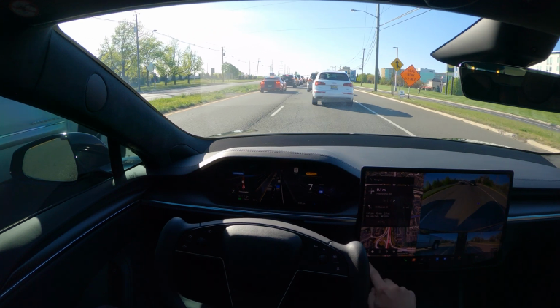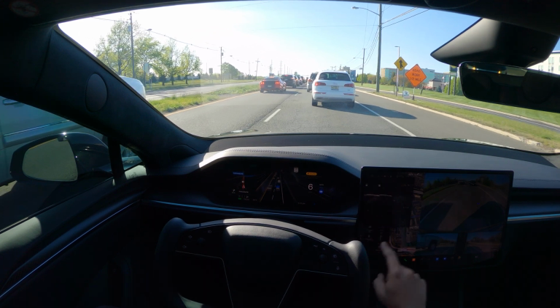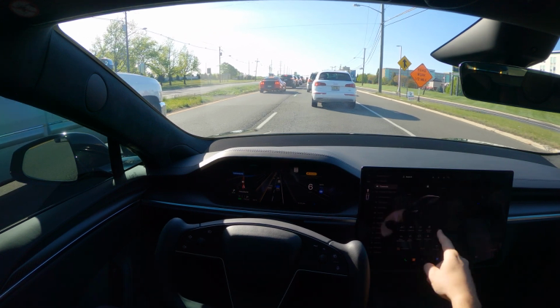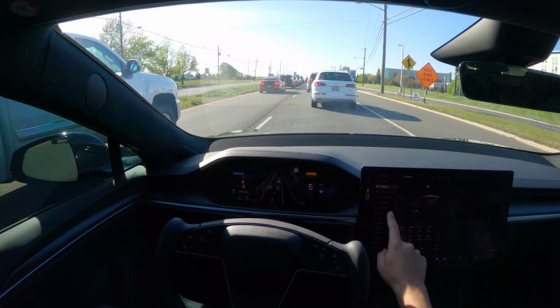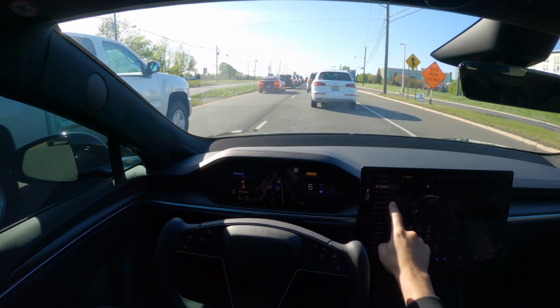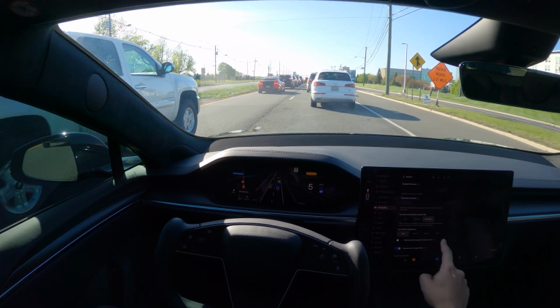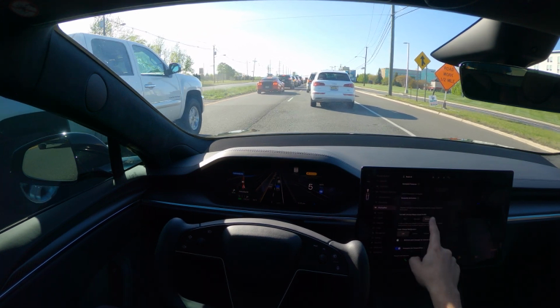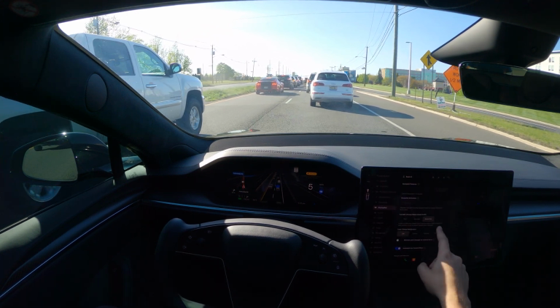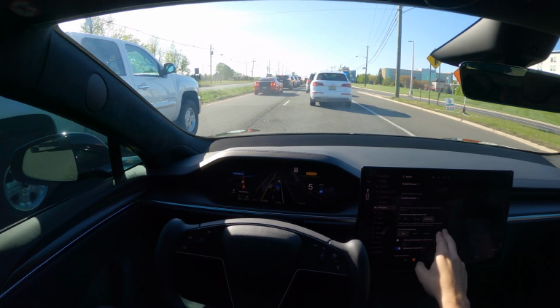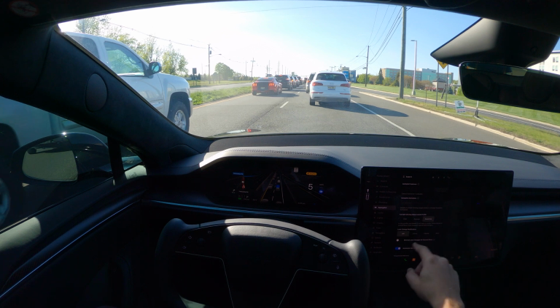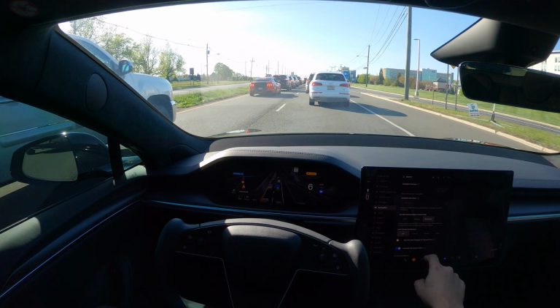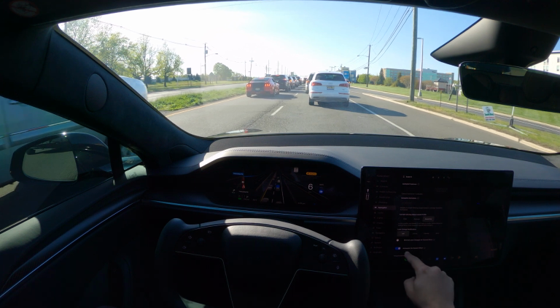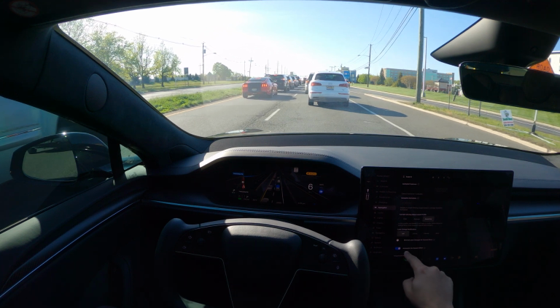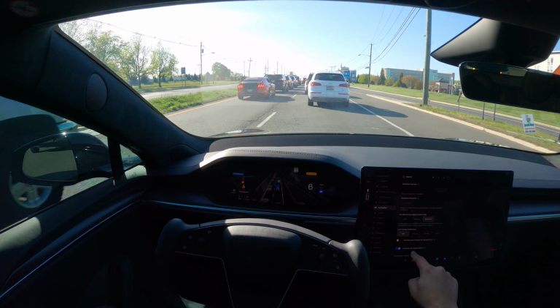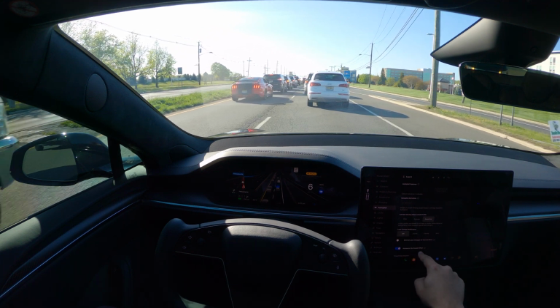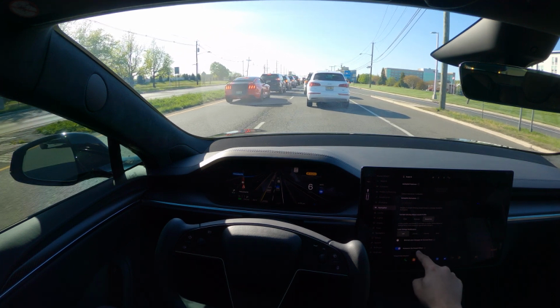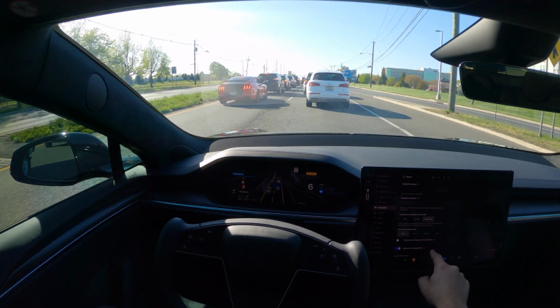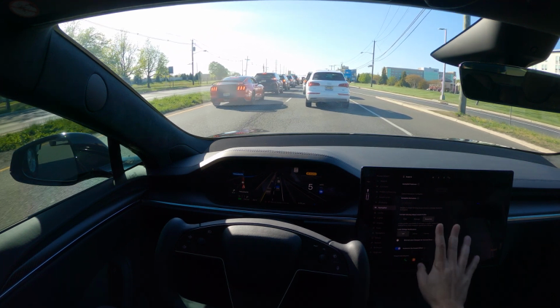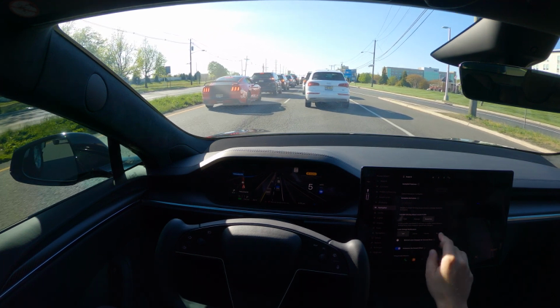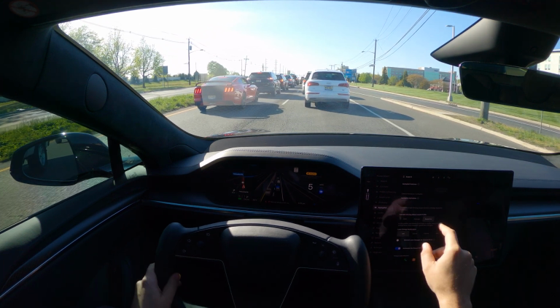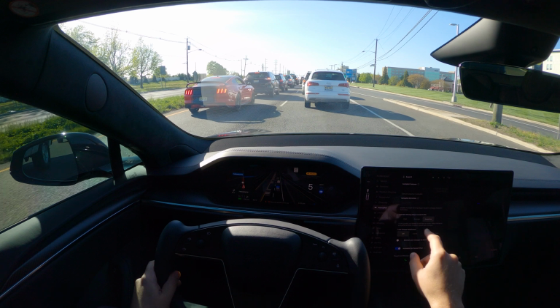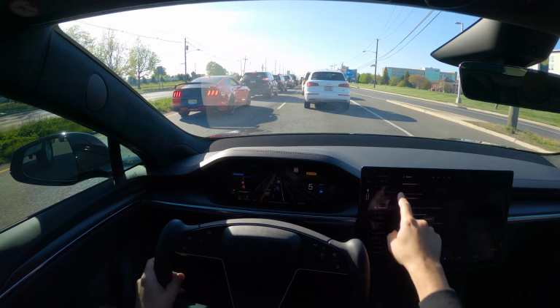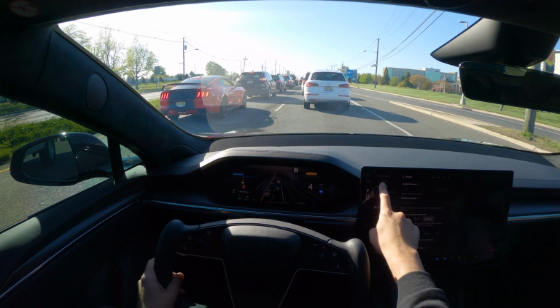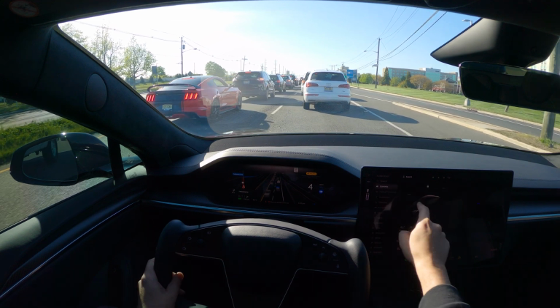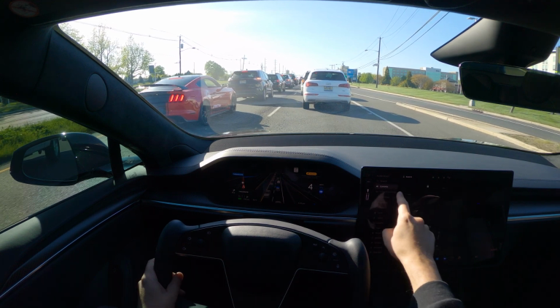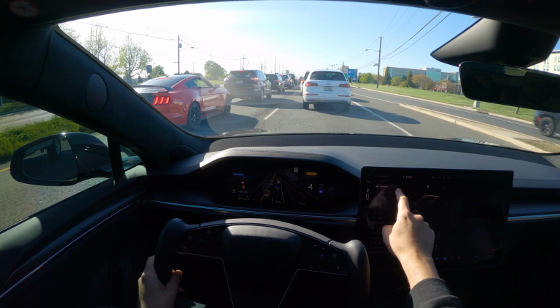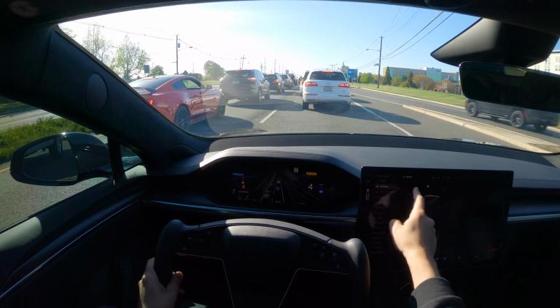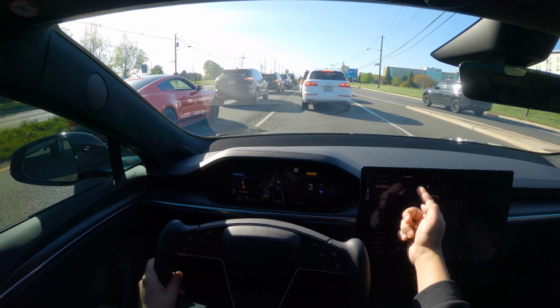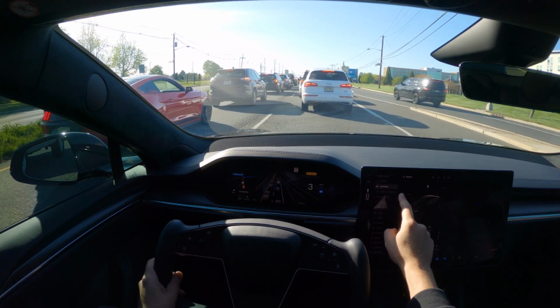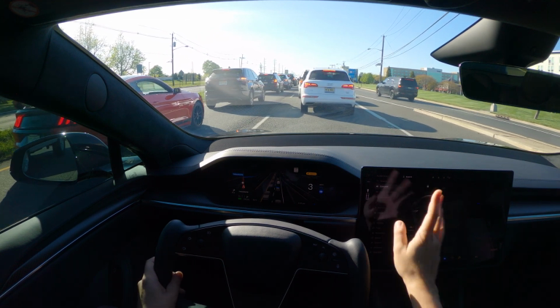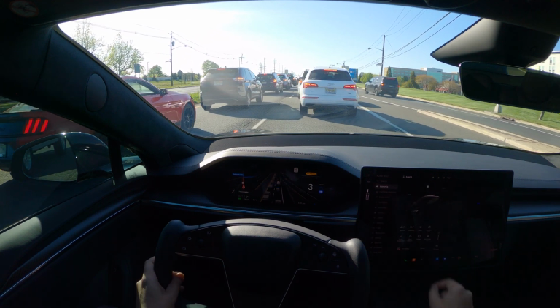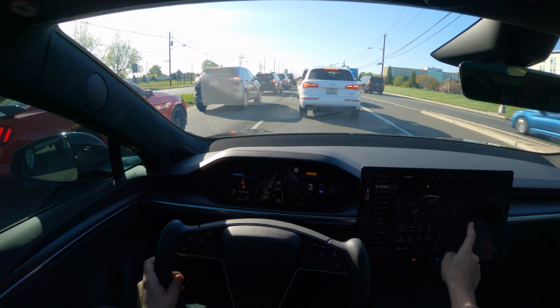For my settings, I am on the assertive settings and my automatic speed offset is on. In addition, I am on the drag strip mode — I just kept it on that.